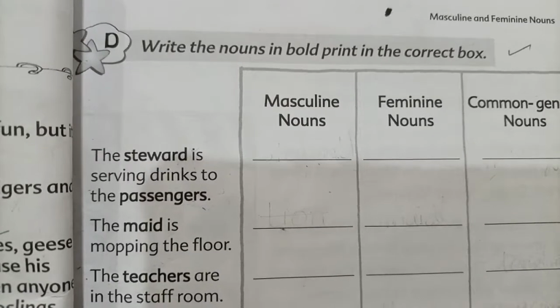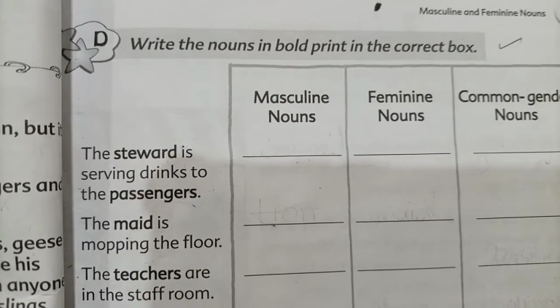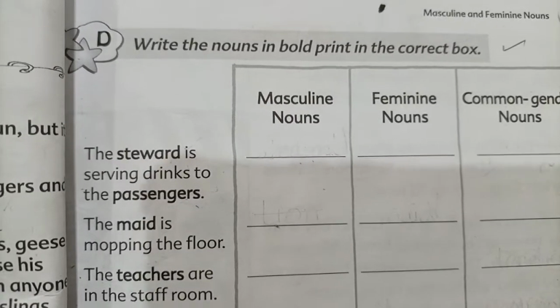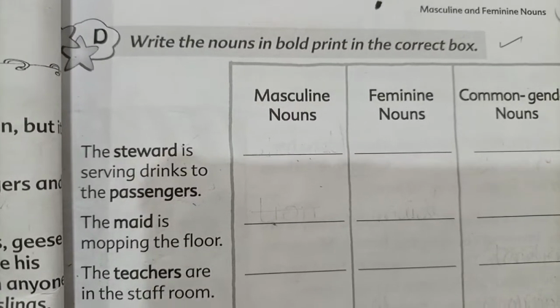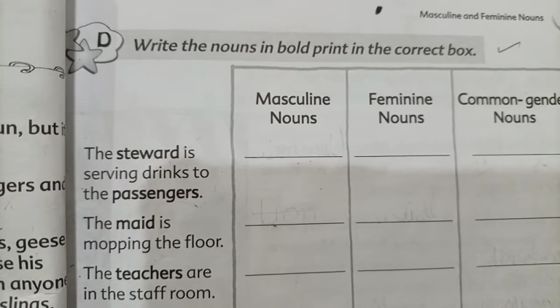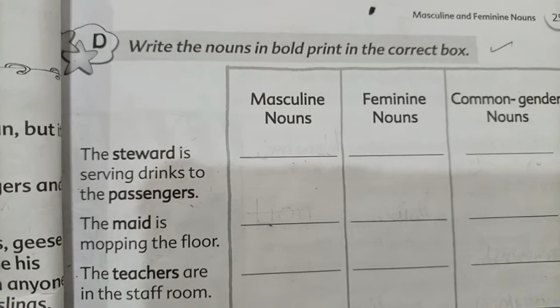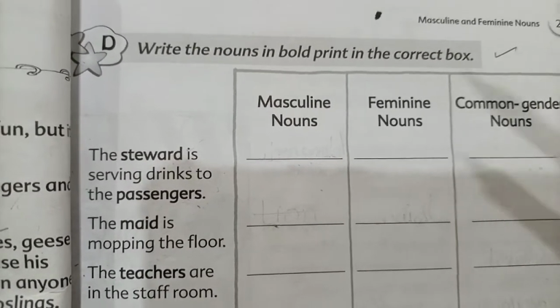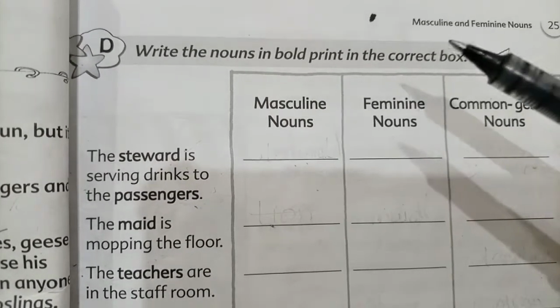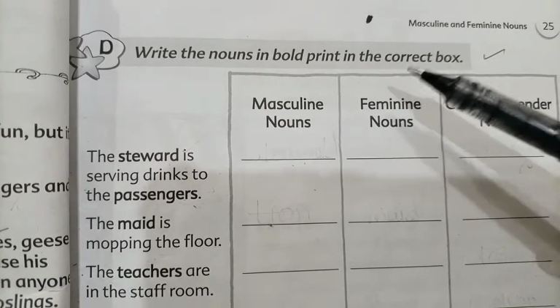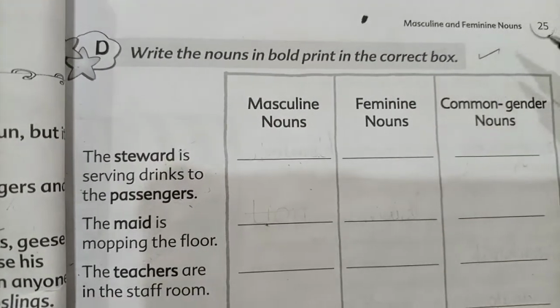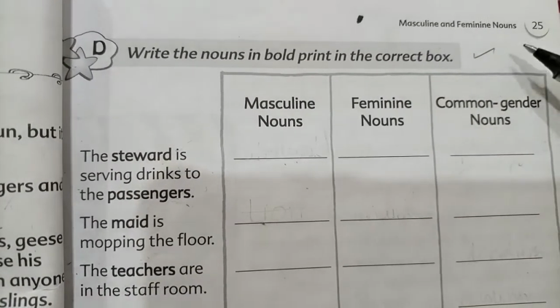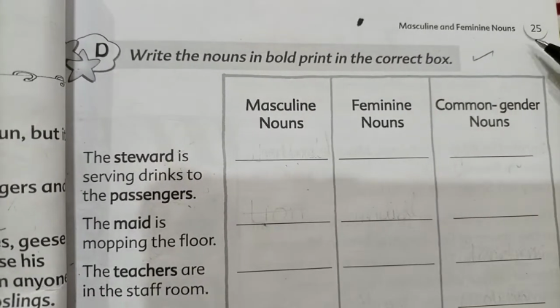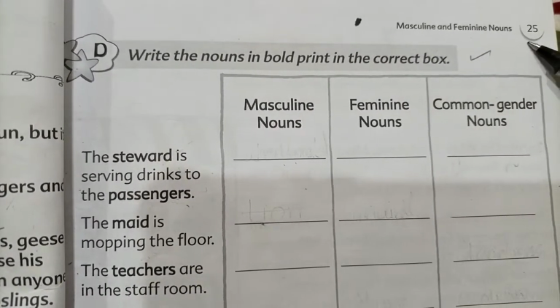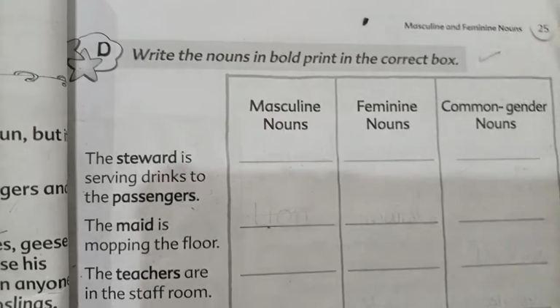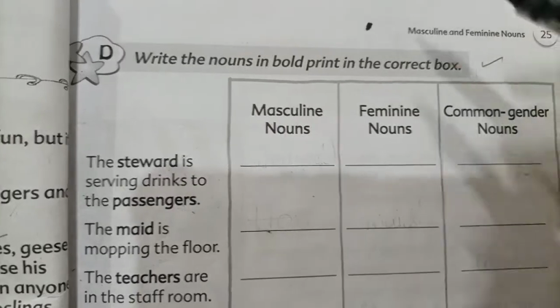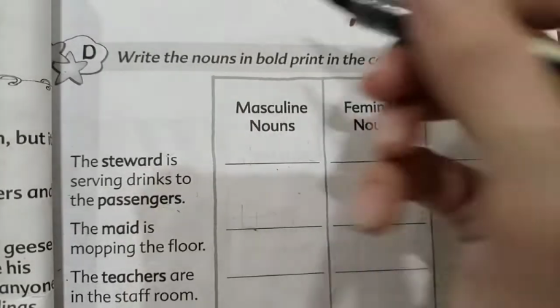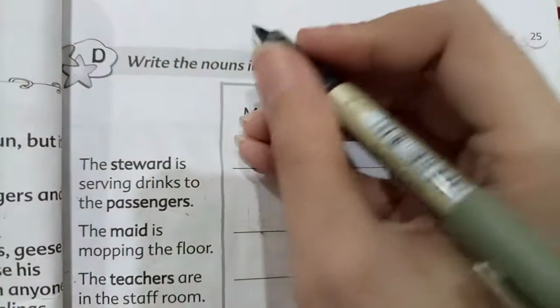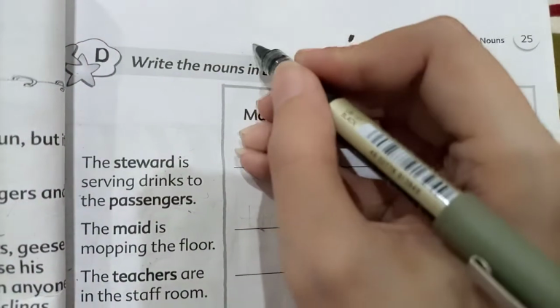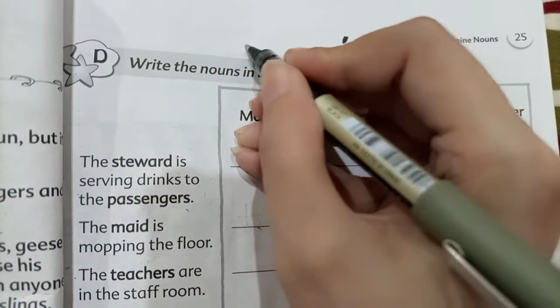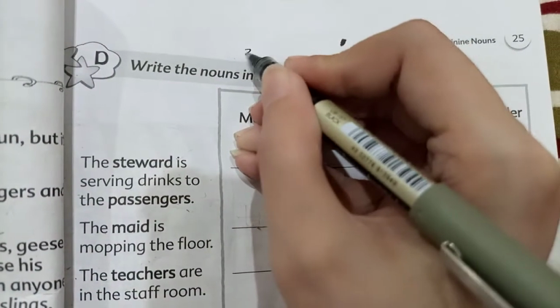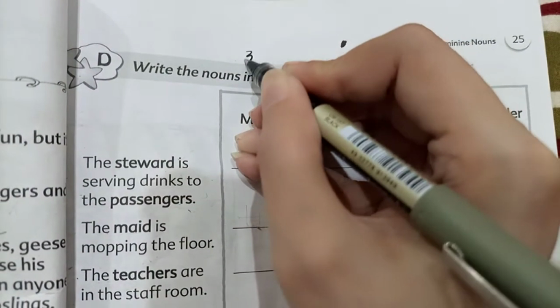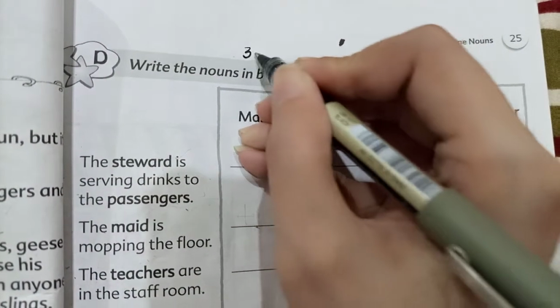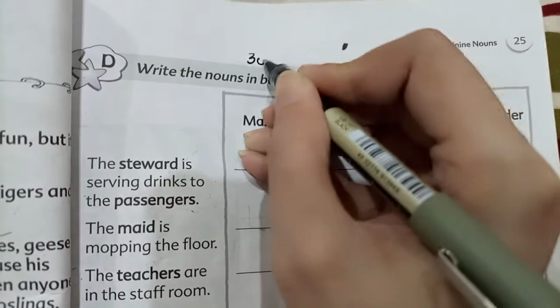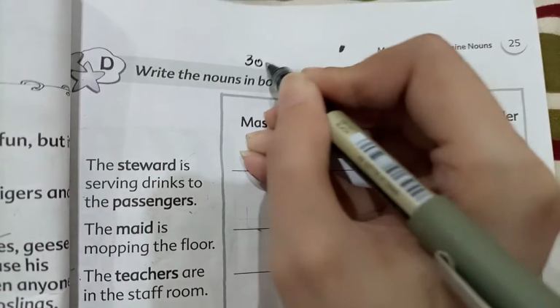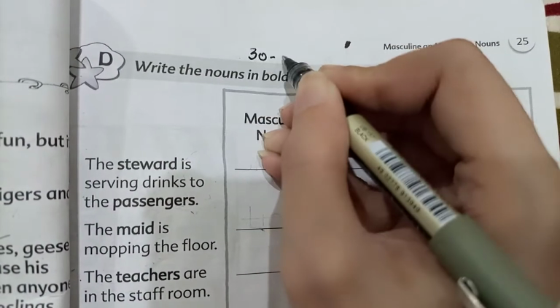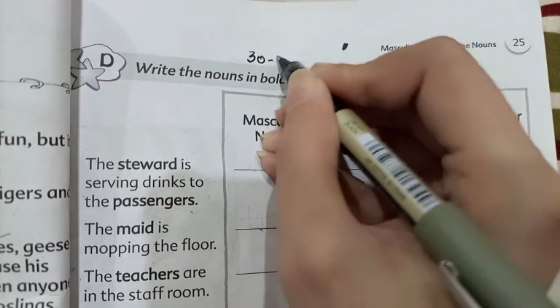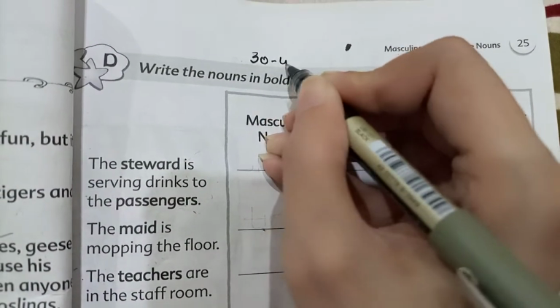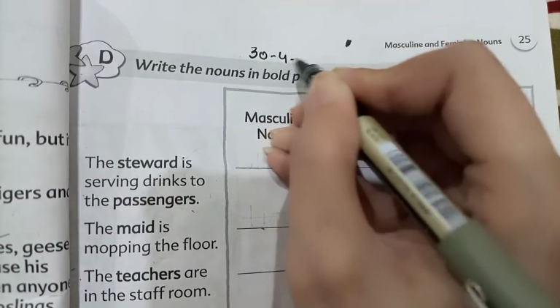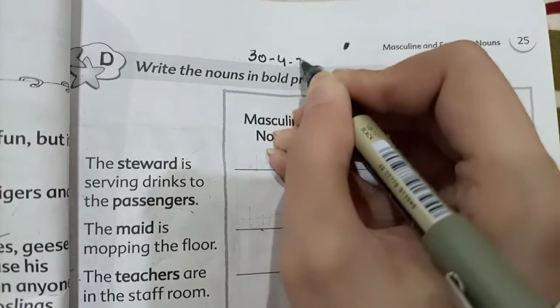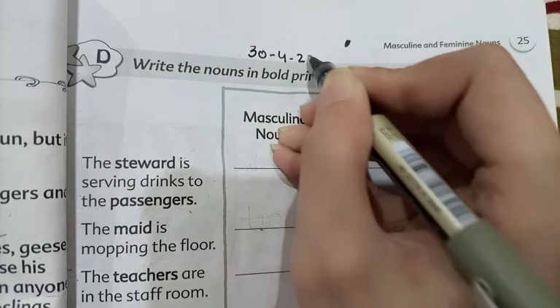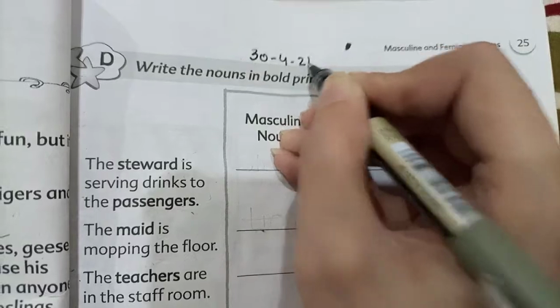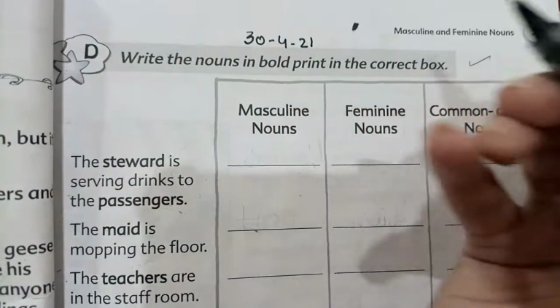First of all, what do you want to do? We will take our grammar skills book. We will open page number 25. We will write today's date, which is the 21st.